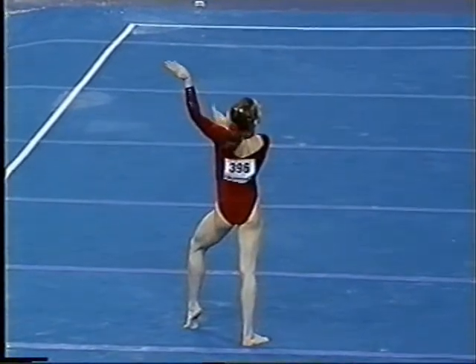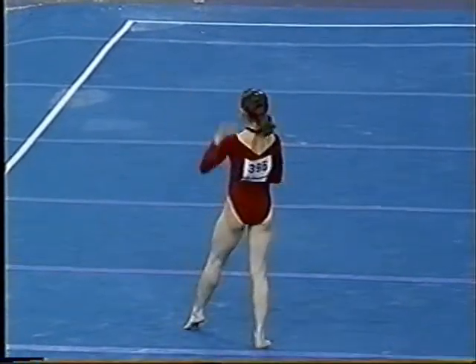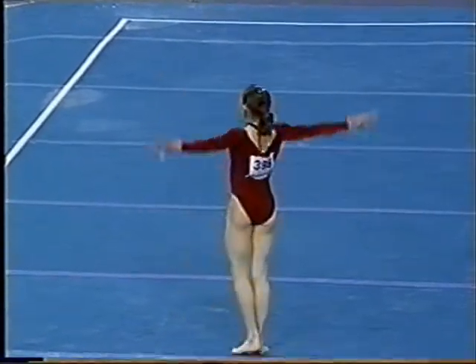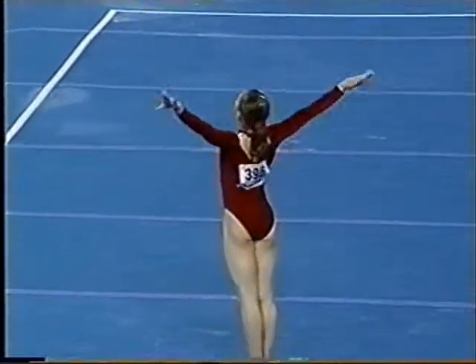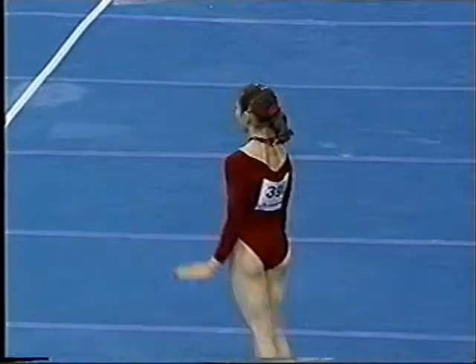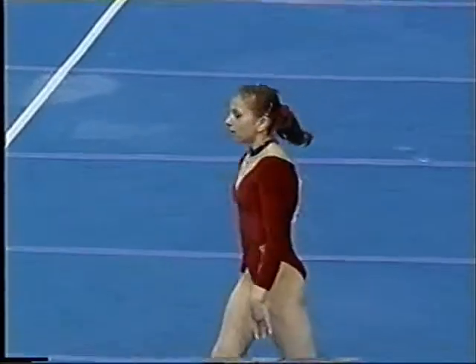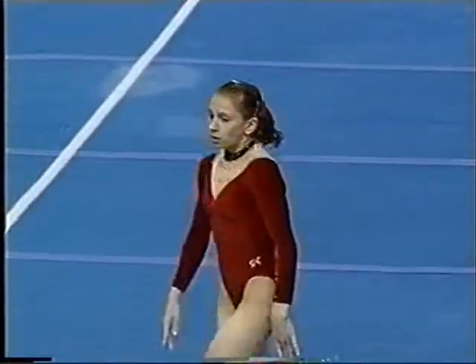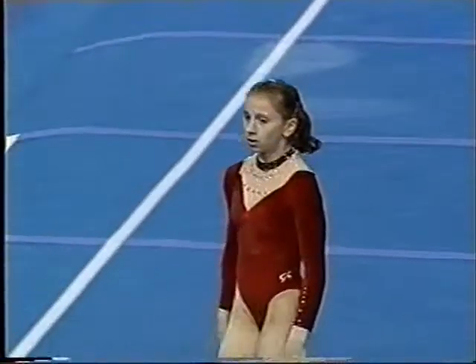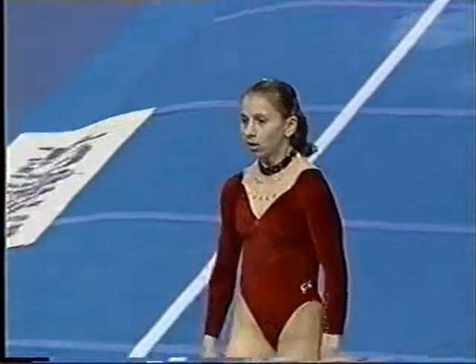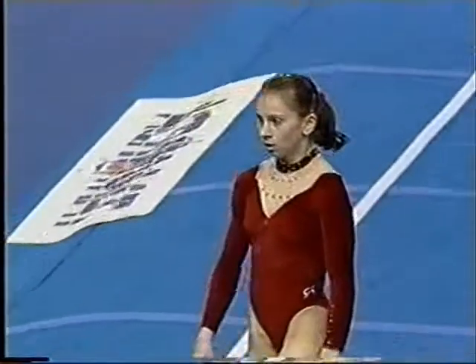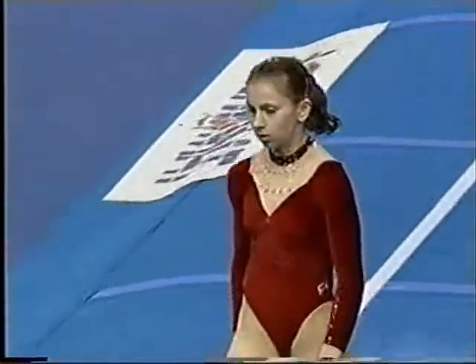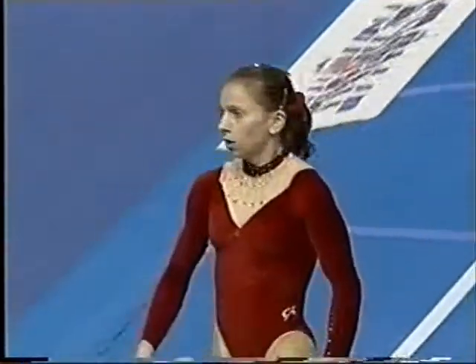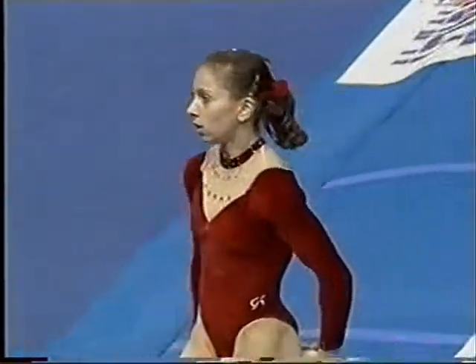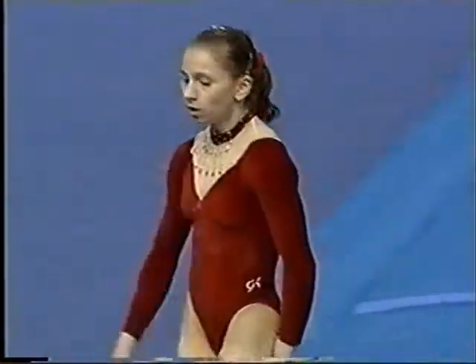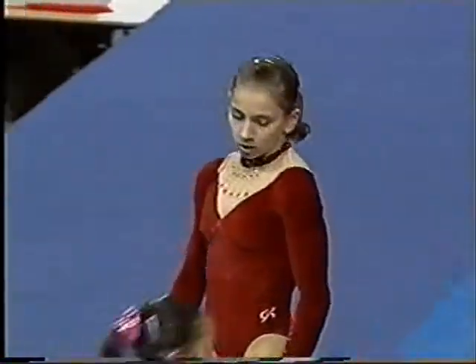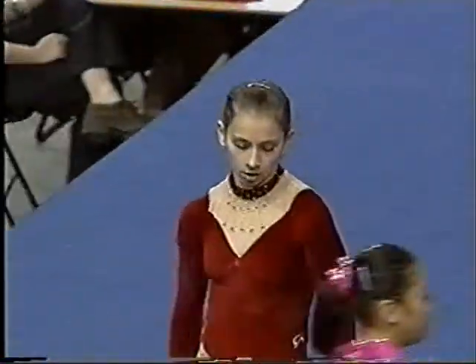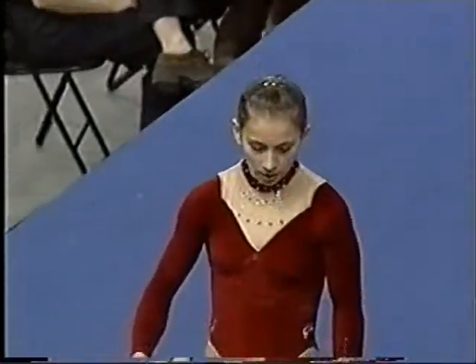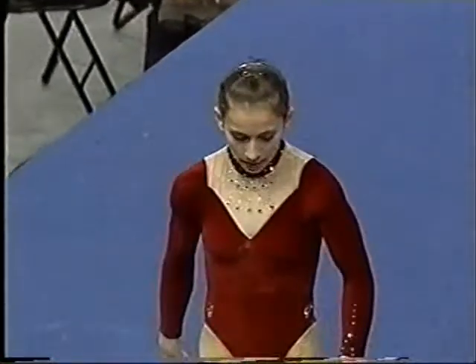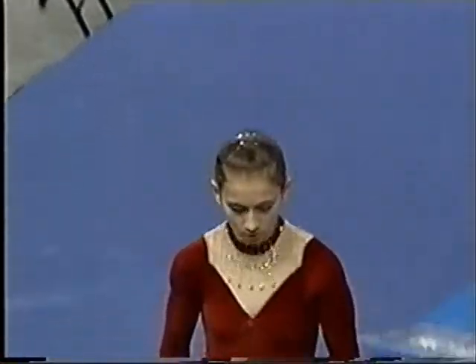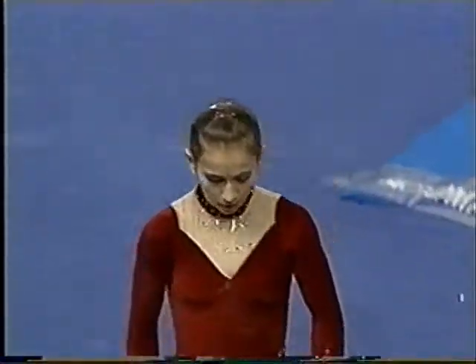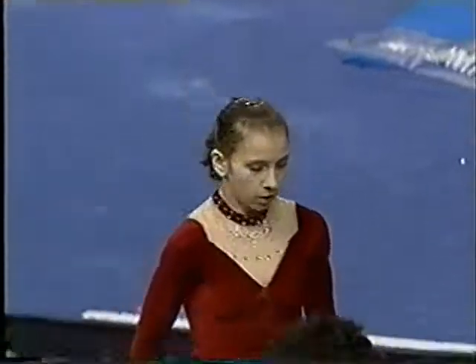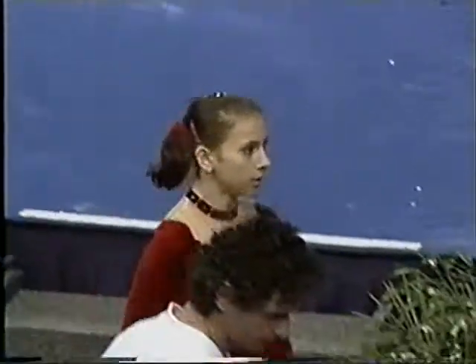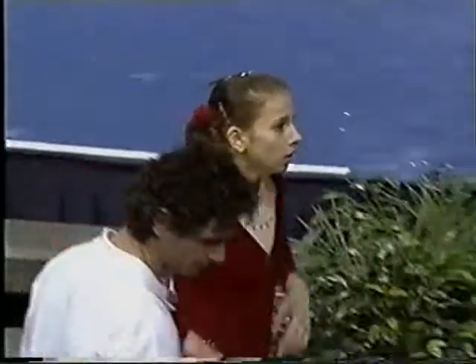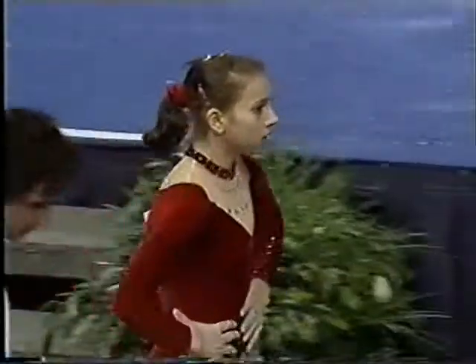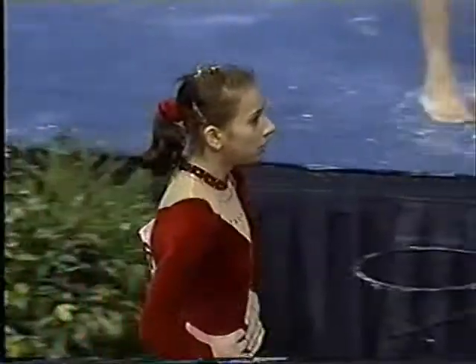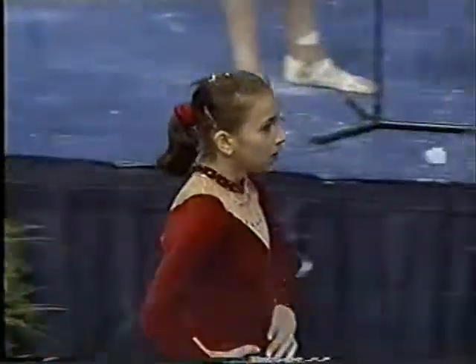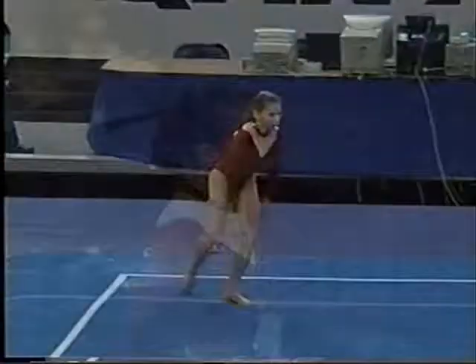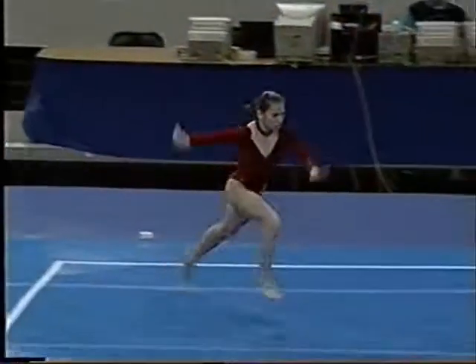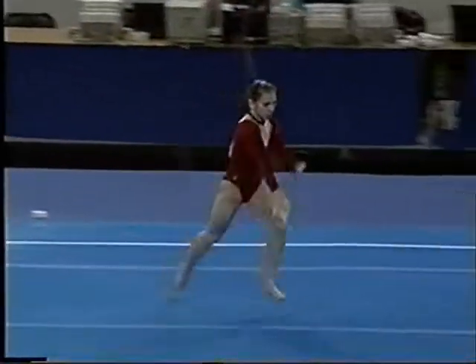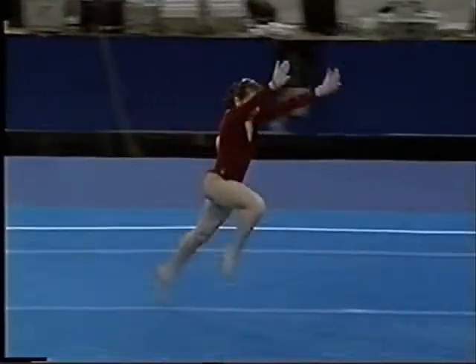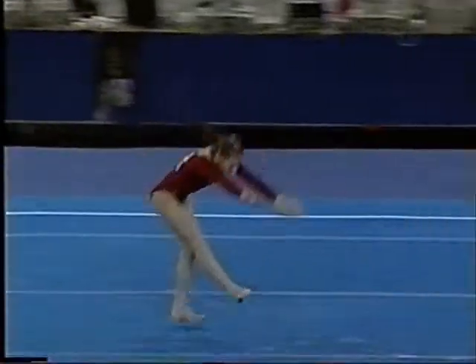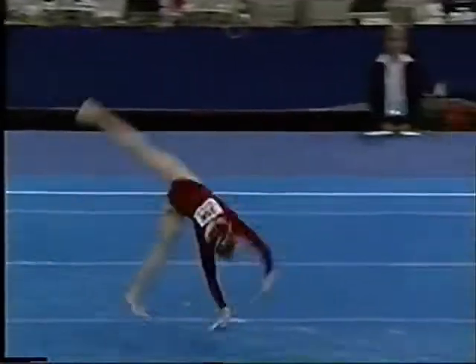One of the better floor routines we've seen this evening. Not a very animated finishing — she's obviously quite tired. And that 9.4 will give her the best routine on floor so far.